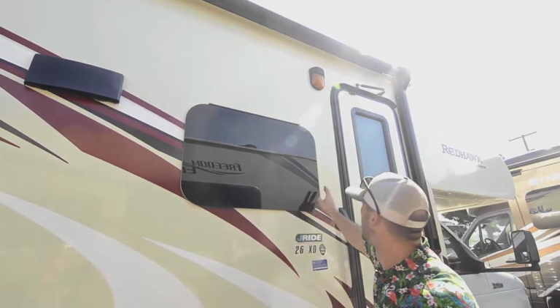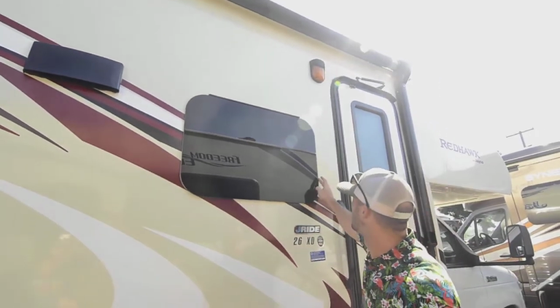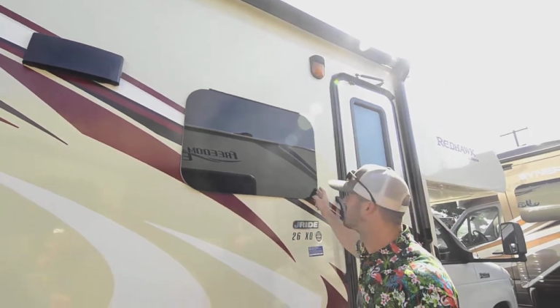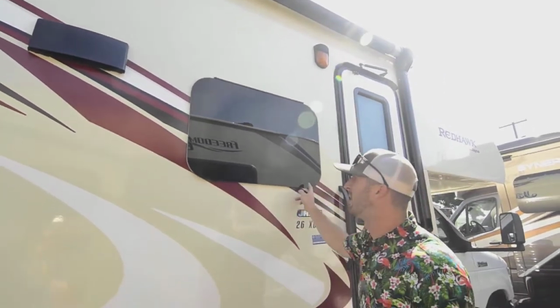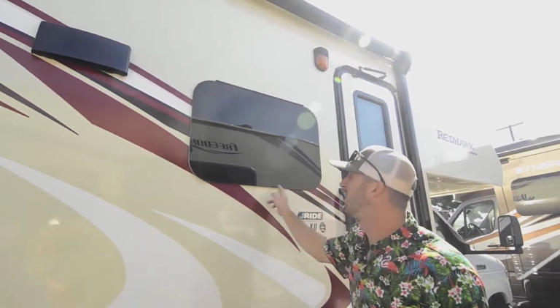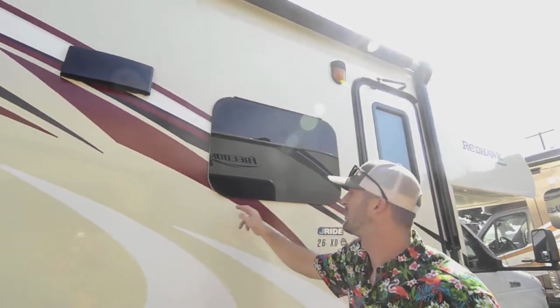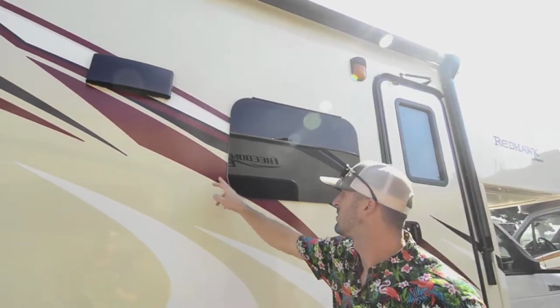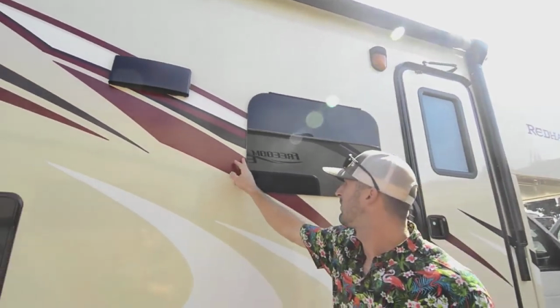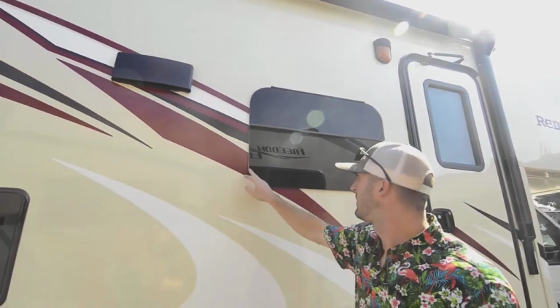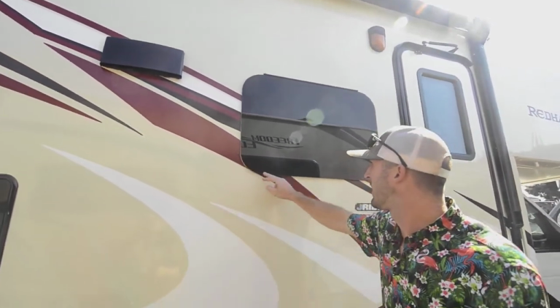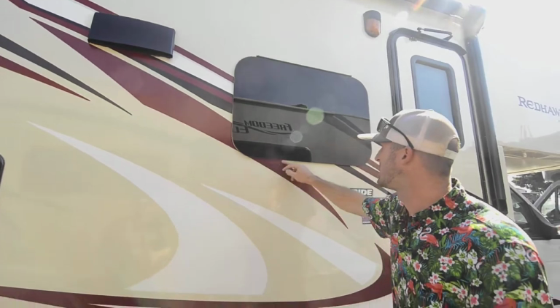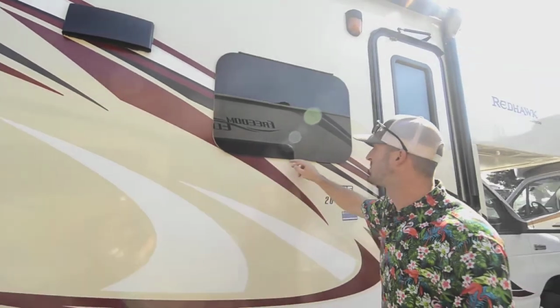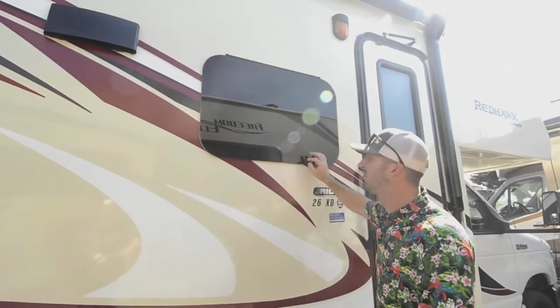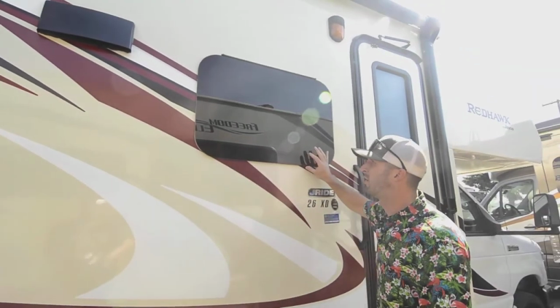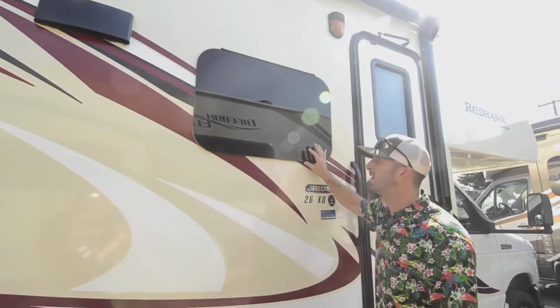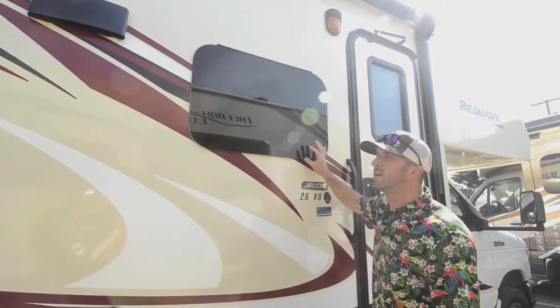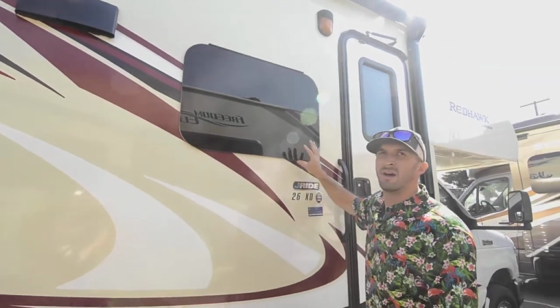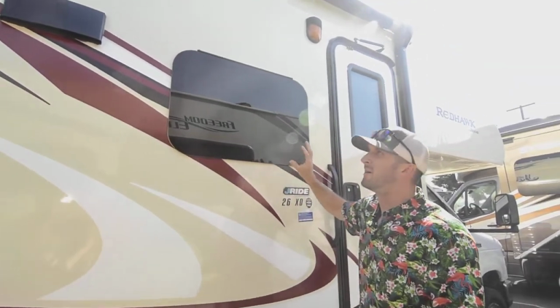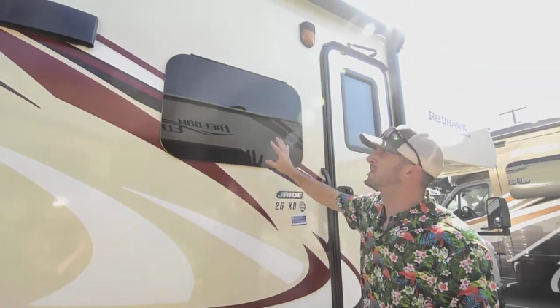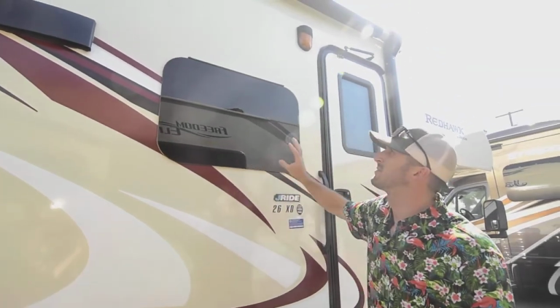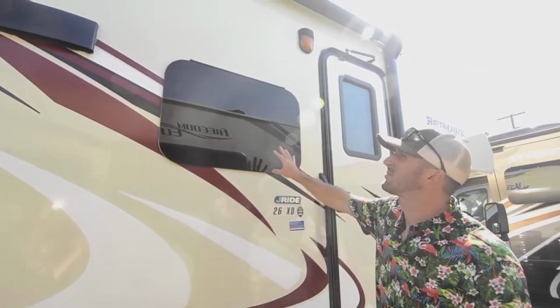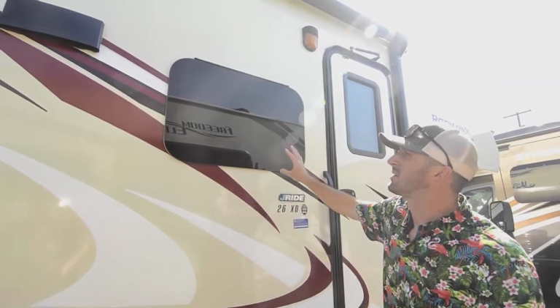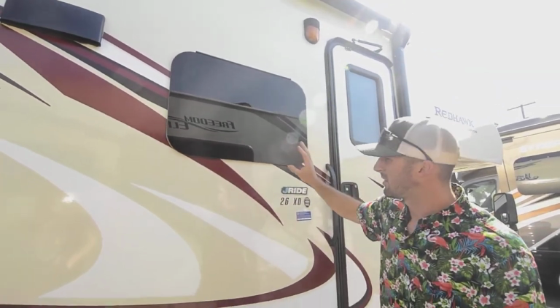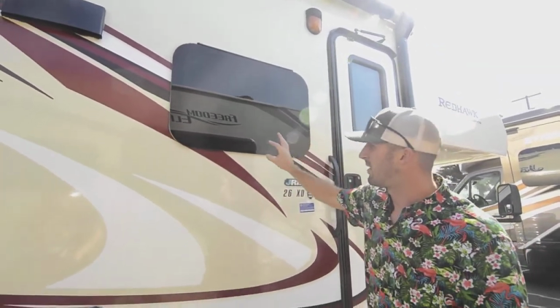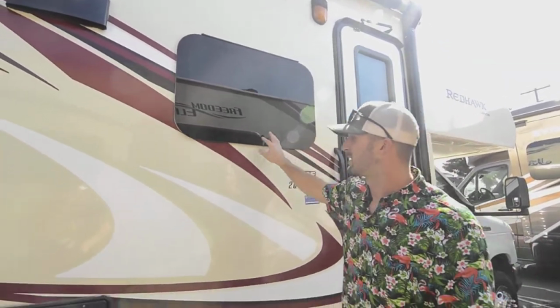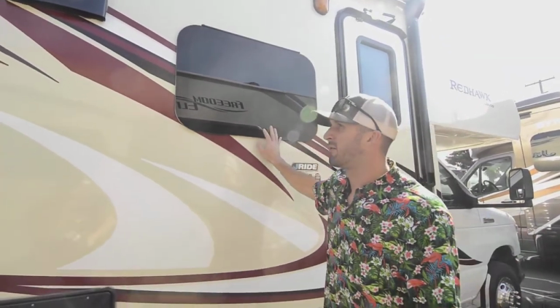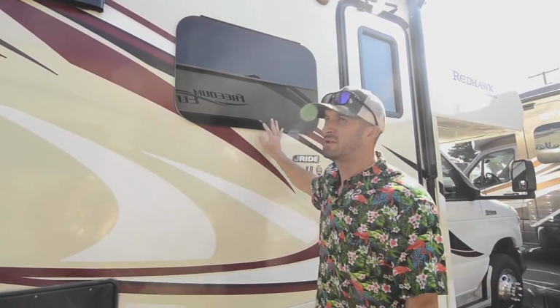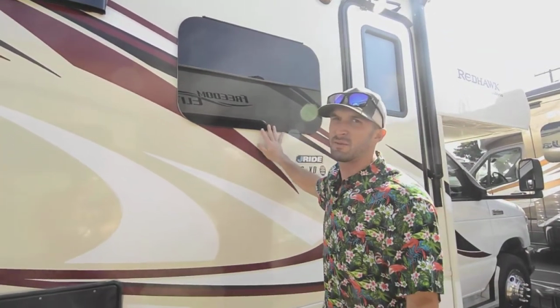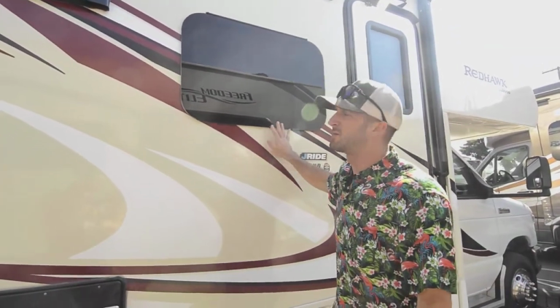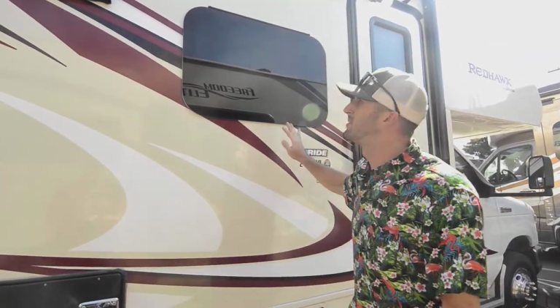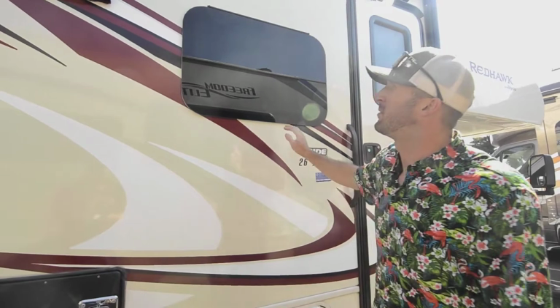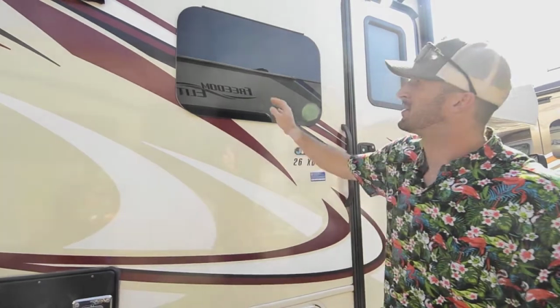And there's no bevel on the storm windows — nowhere for seals to really fail on you. They're great, that's why everybody's using storm-style windows now.